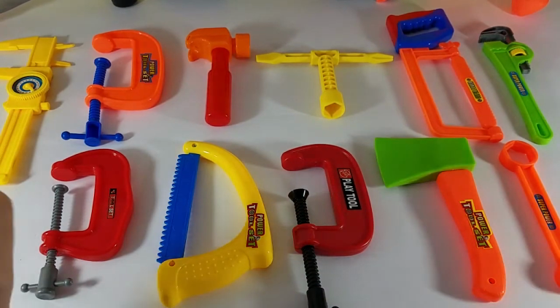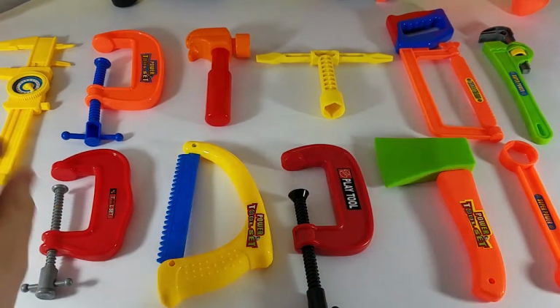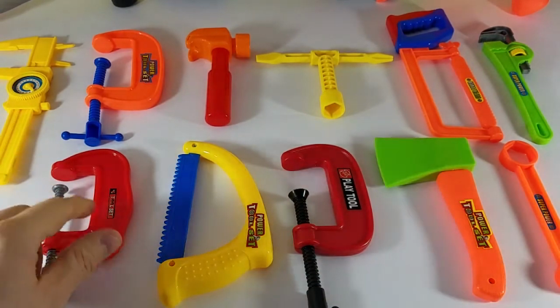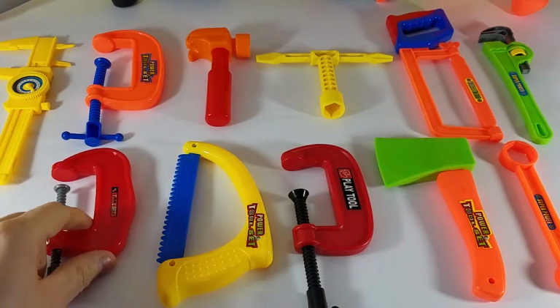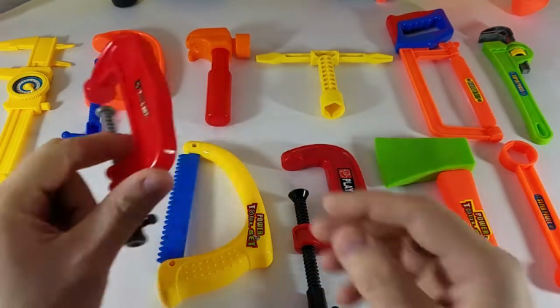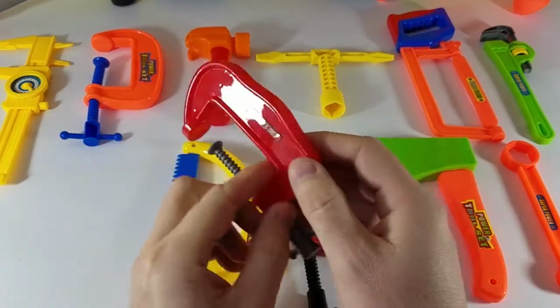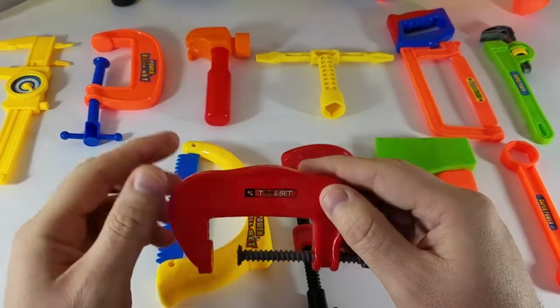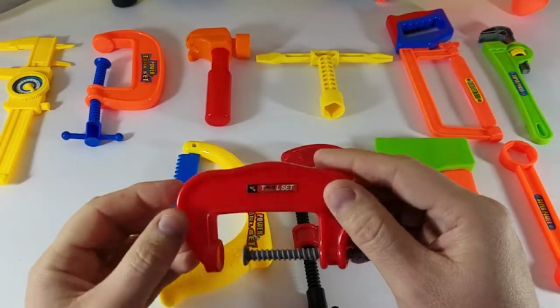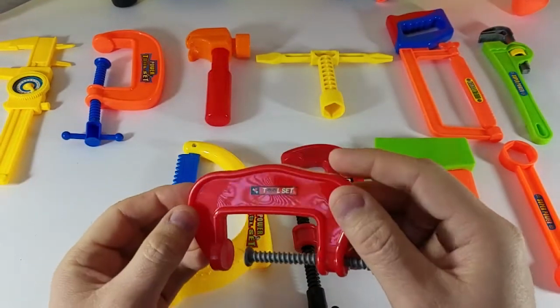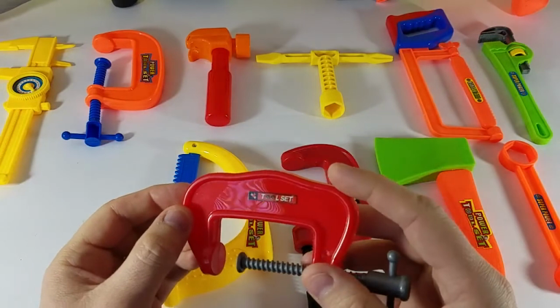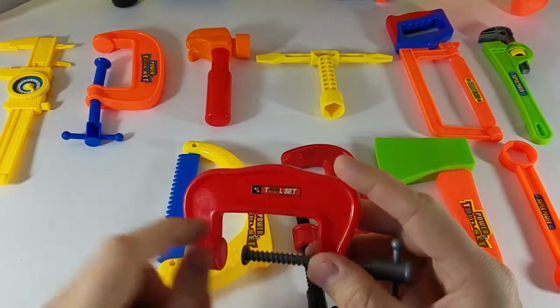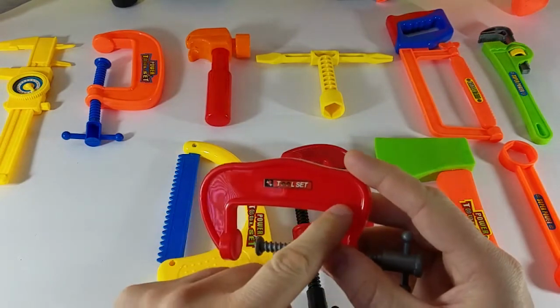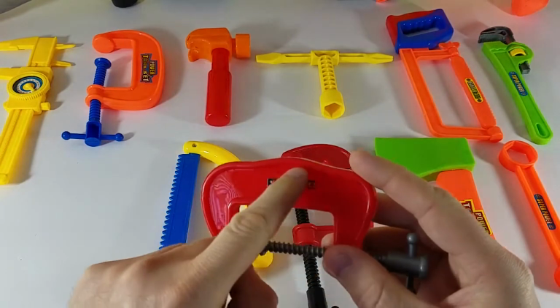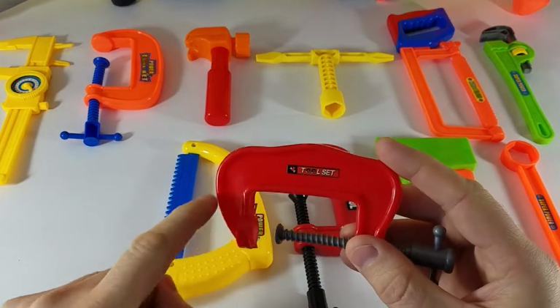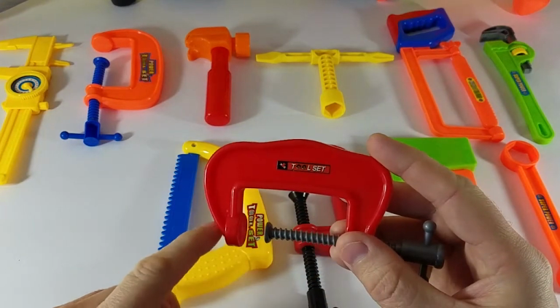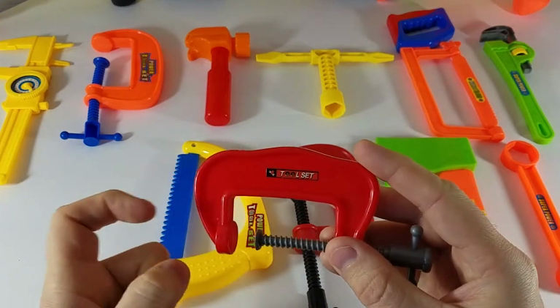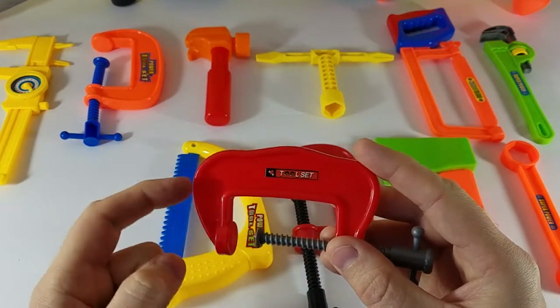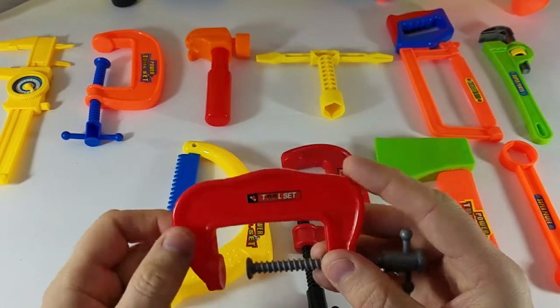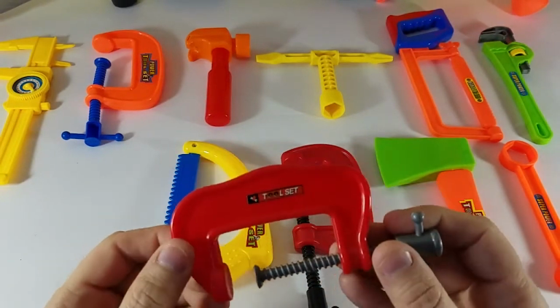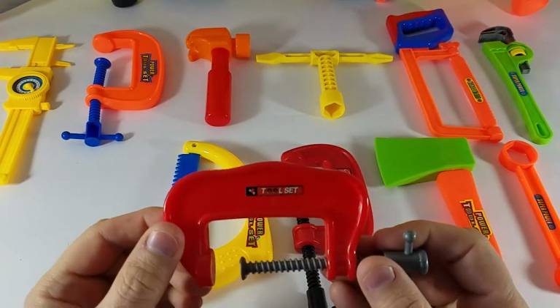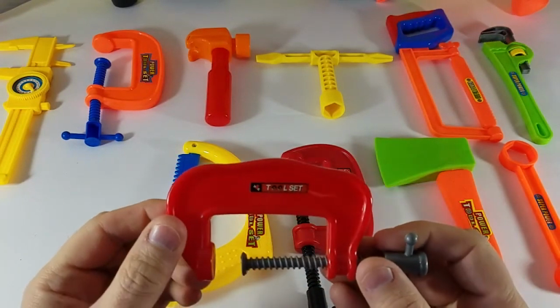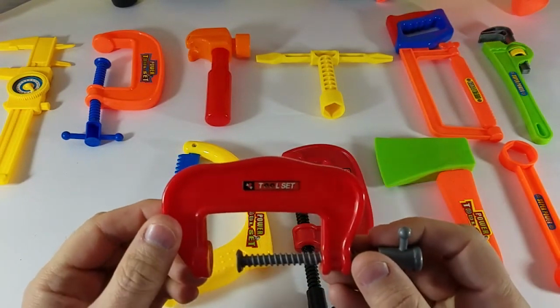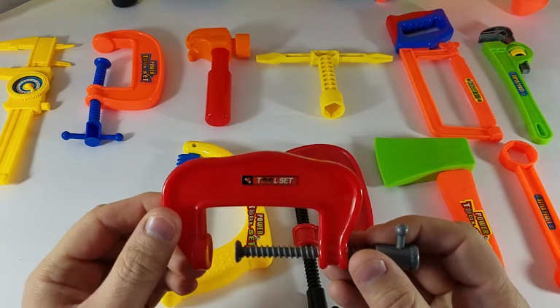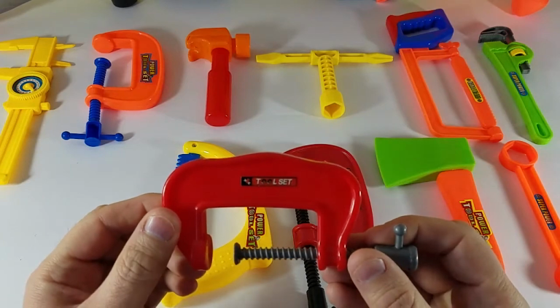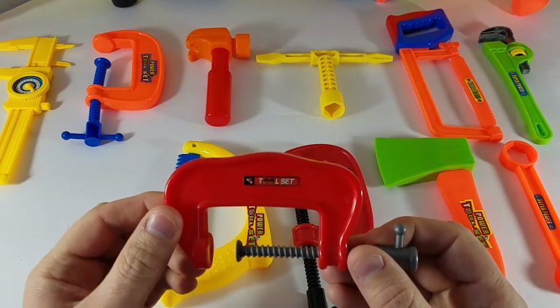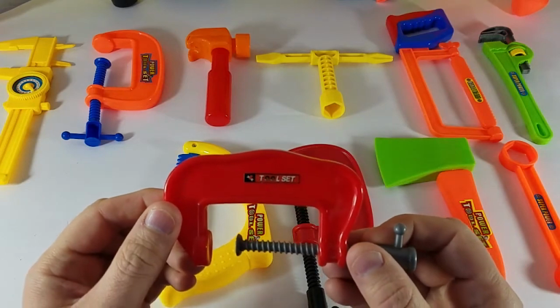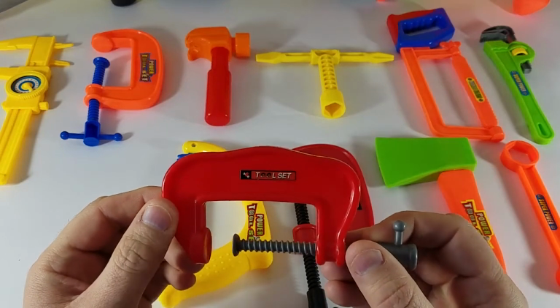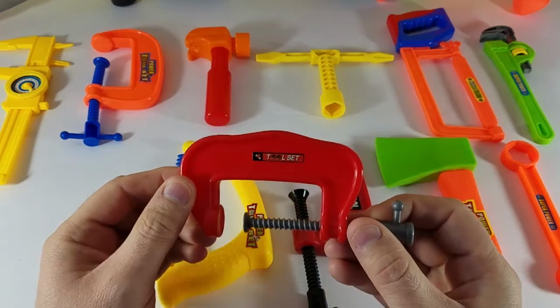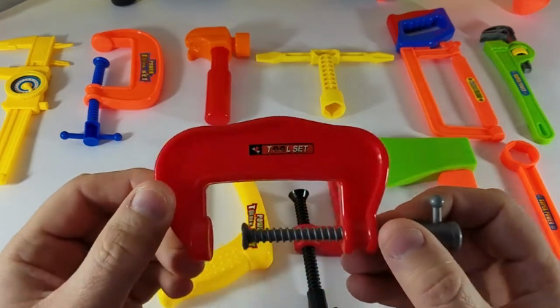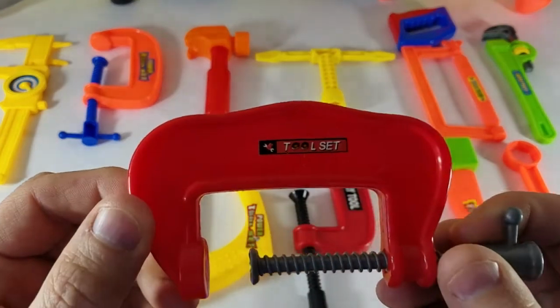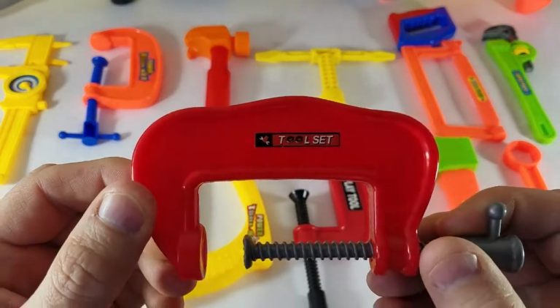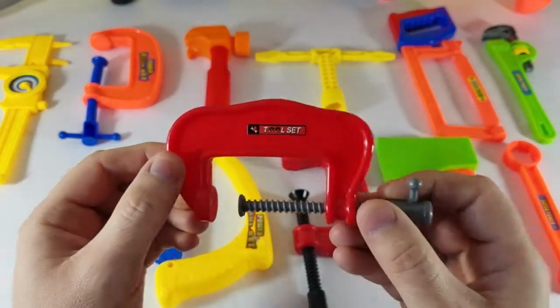So this one is the color red. You see this here? That is red. R-E-D. Red.